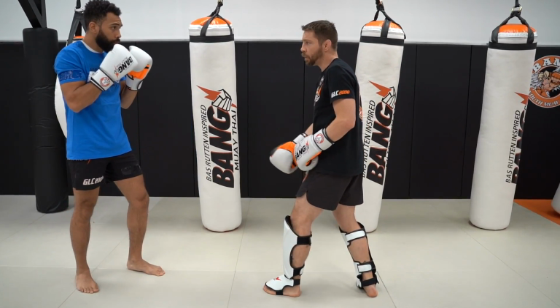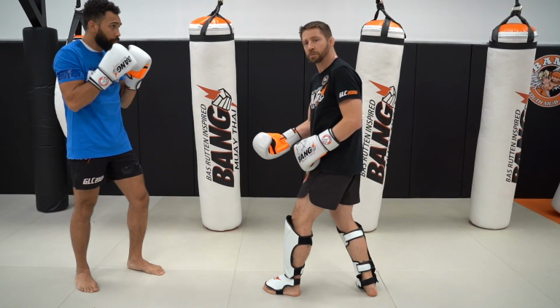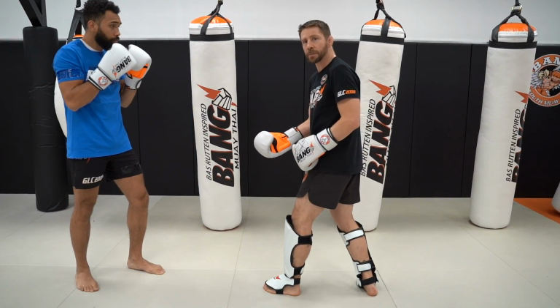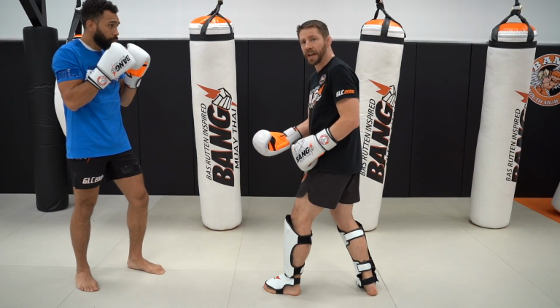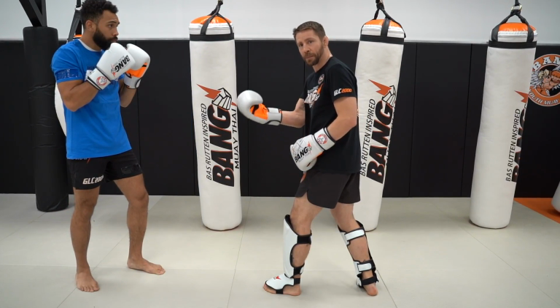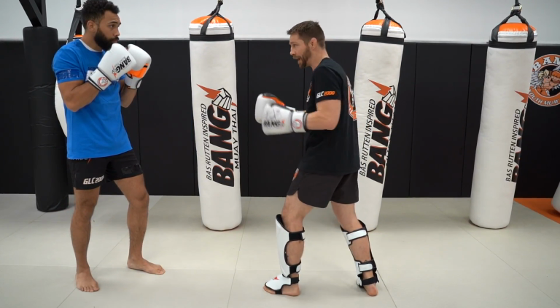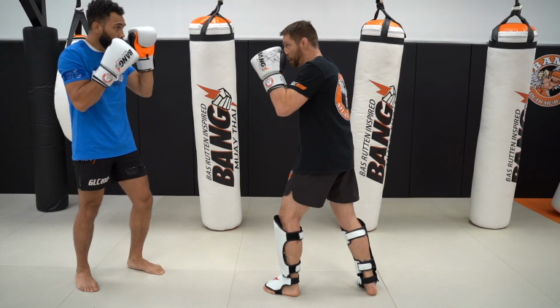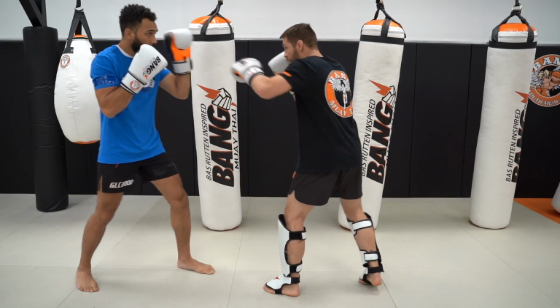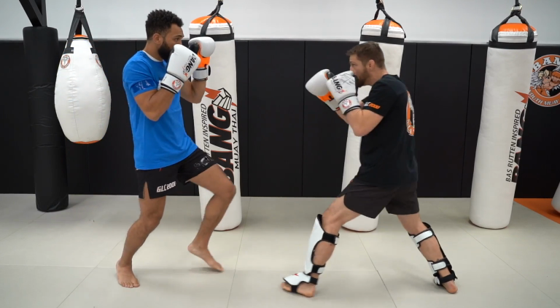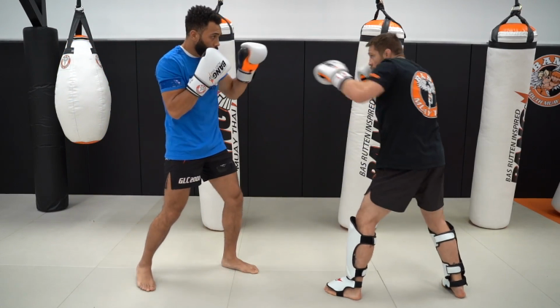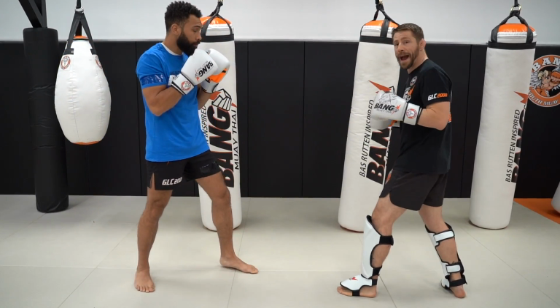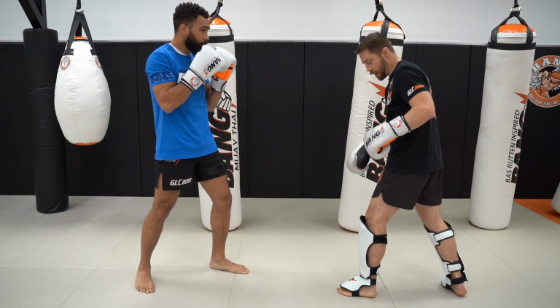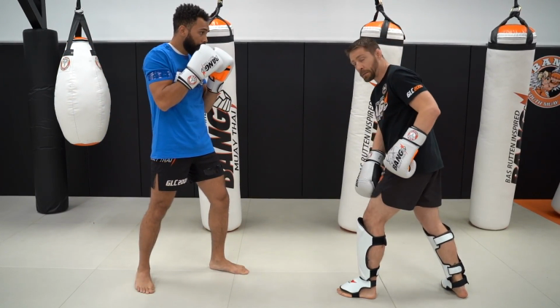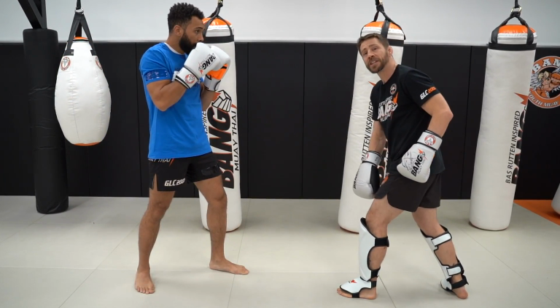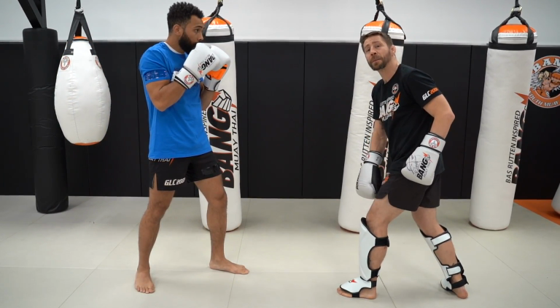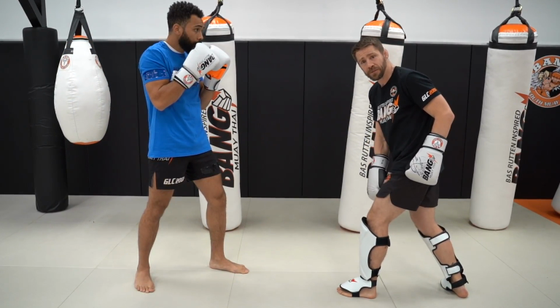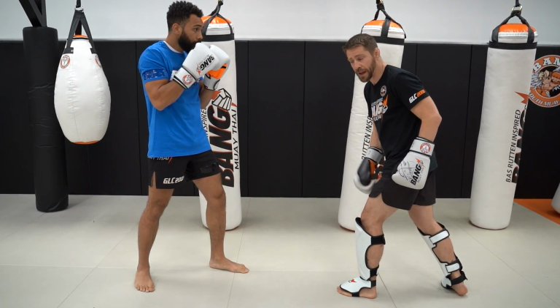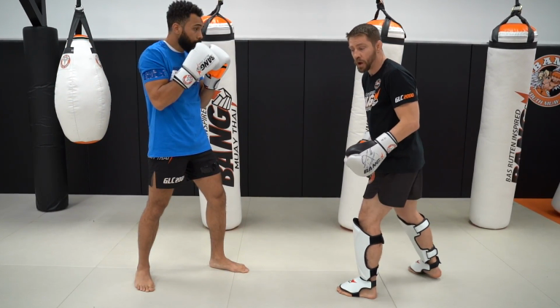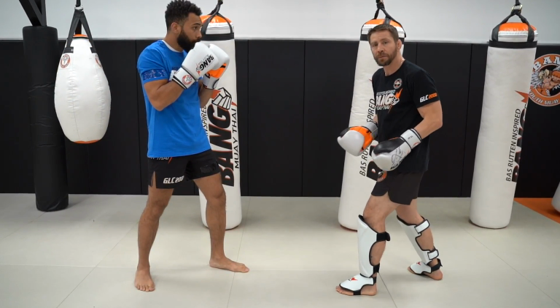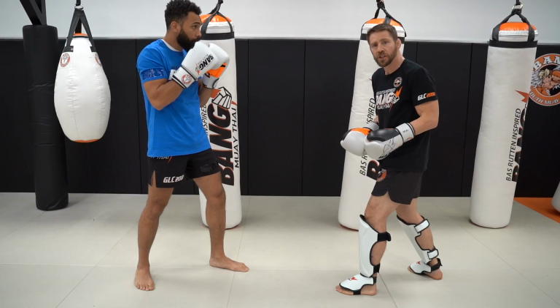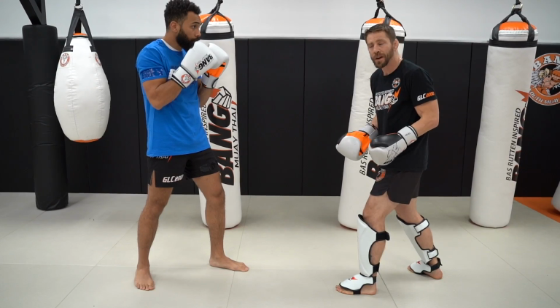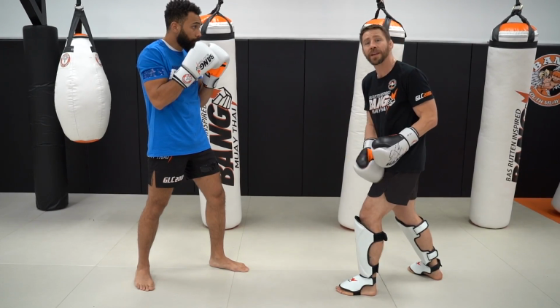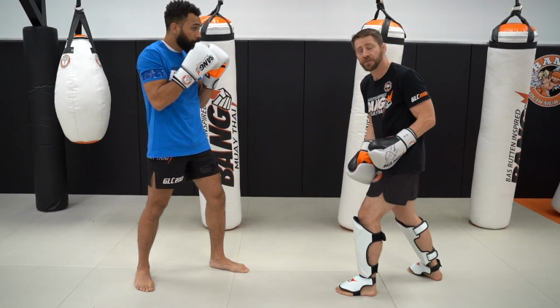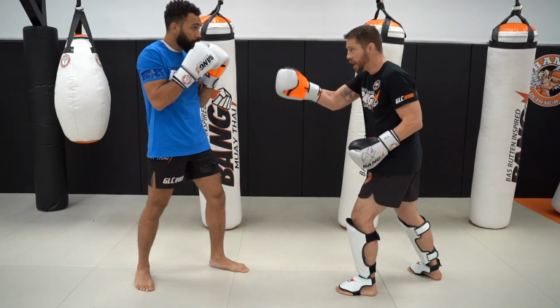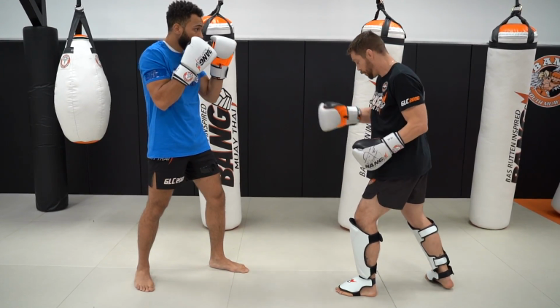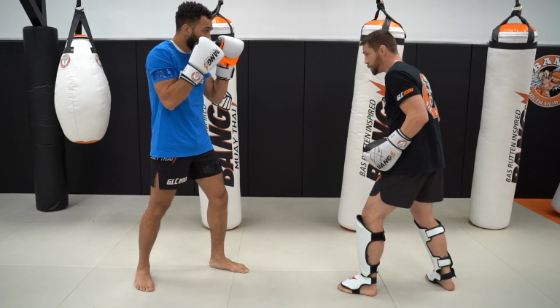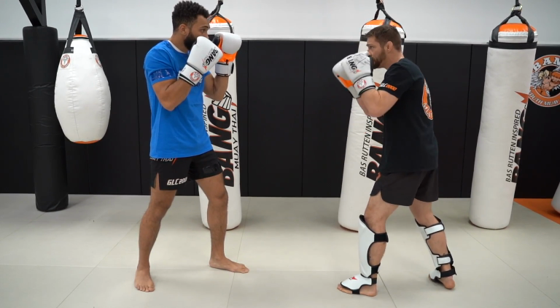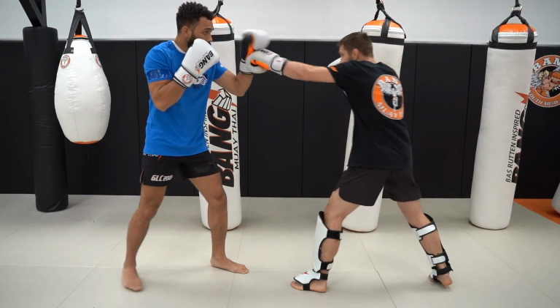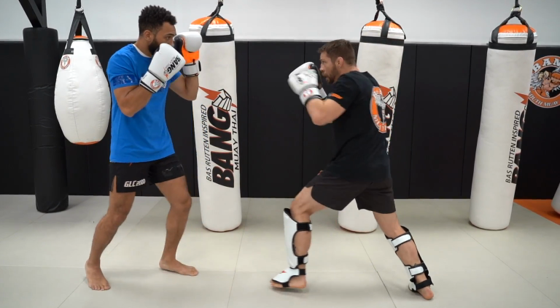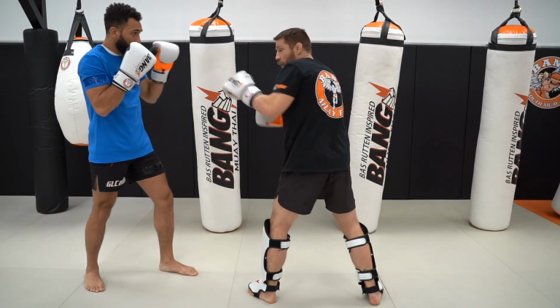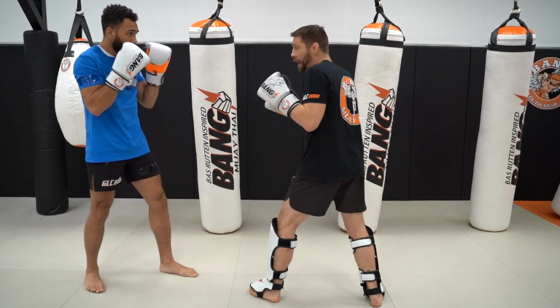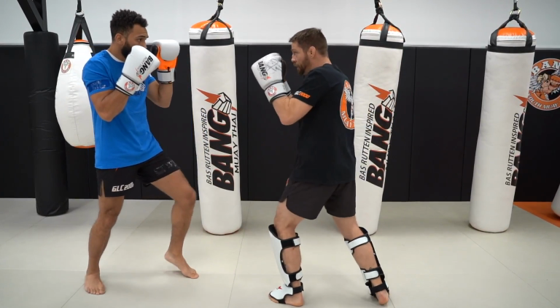Now, what if Coach PJ is stepping forward? I can use the double jab again to go backwards. But then I'm going to be pushing off of my lead foot. So whatever direction you go, you push off the opposite foot — if I go forward, I use my back foot; moving back, I use the lead foot.